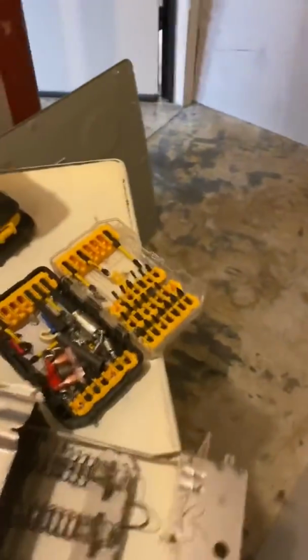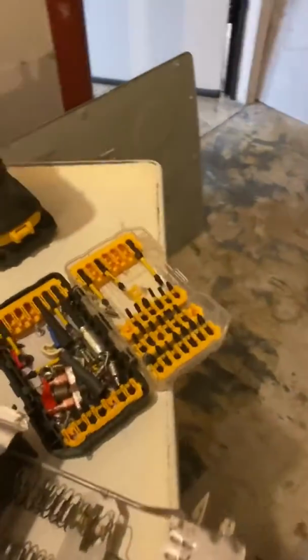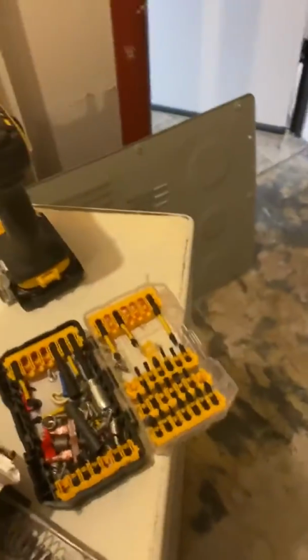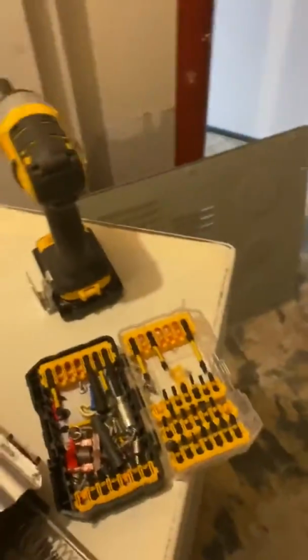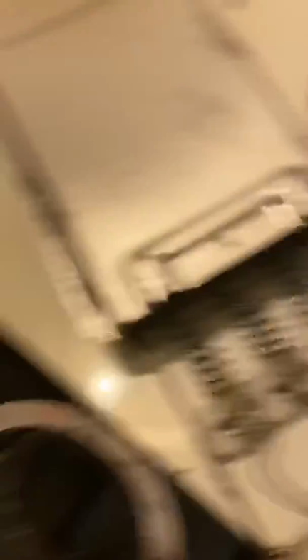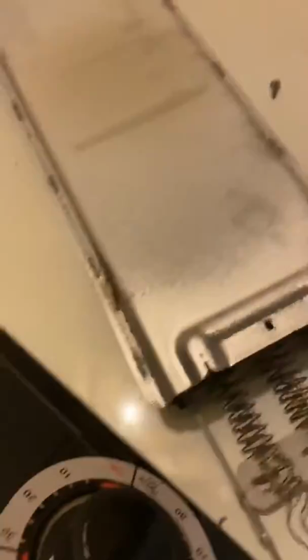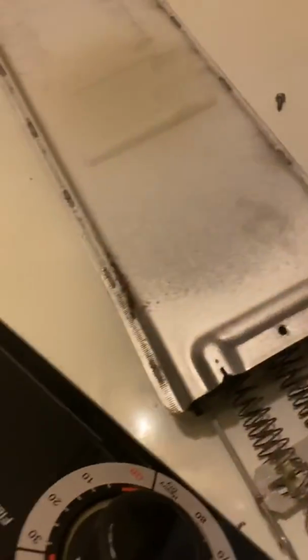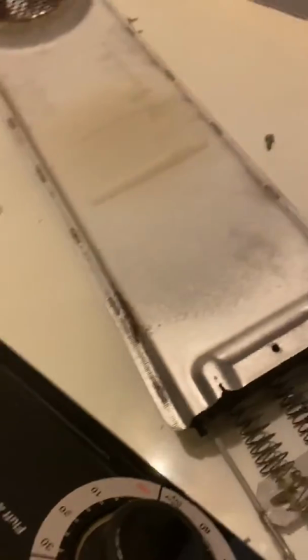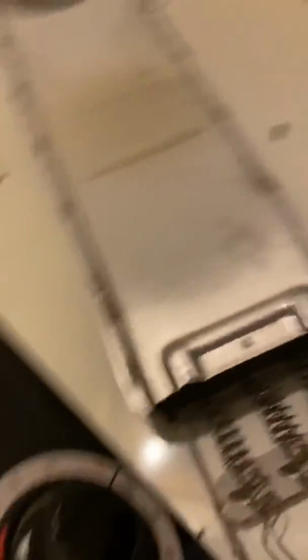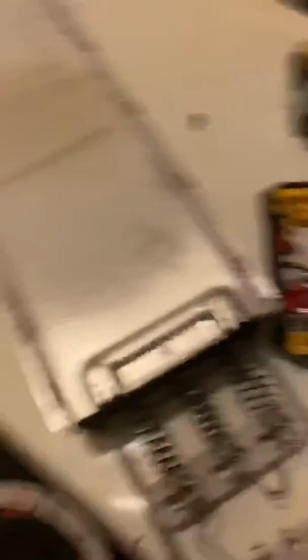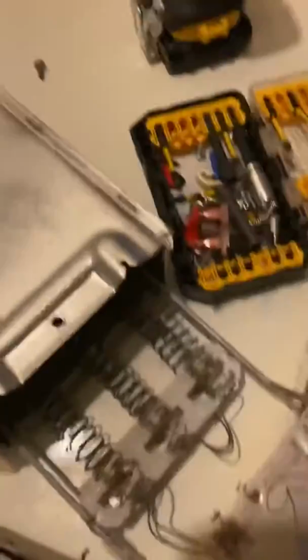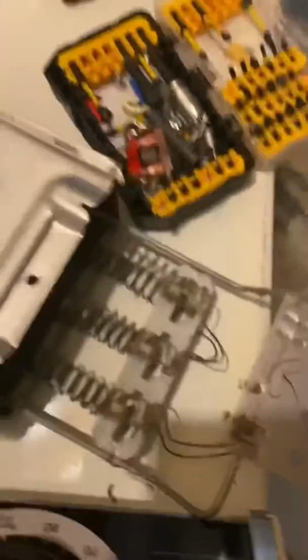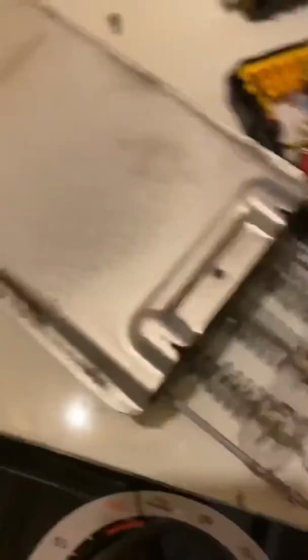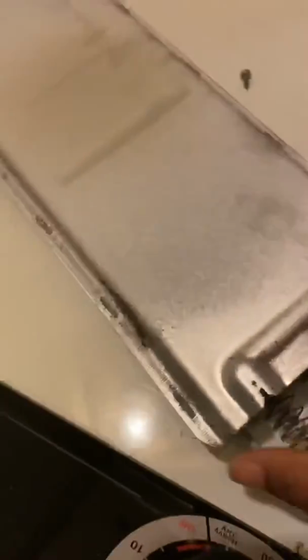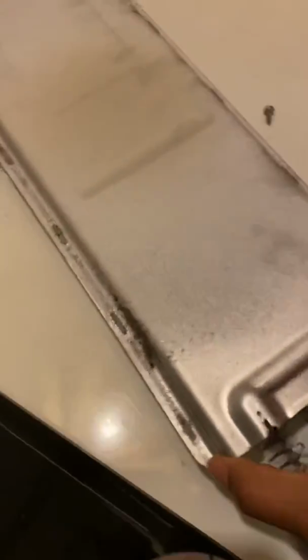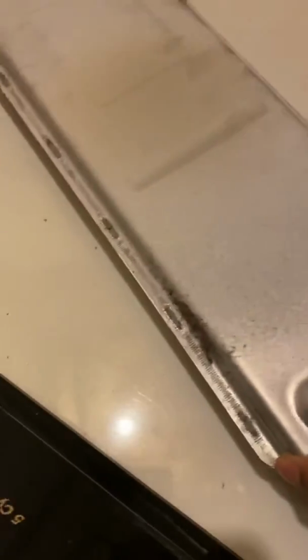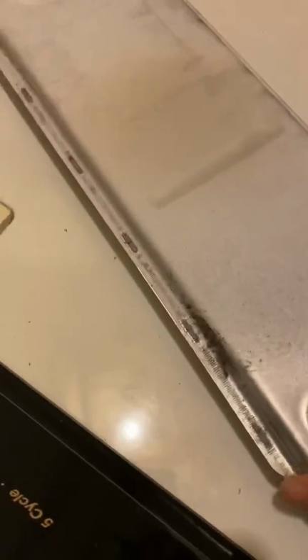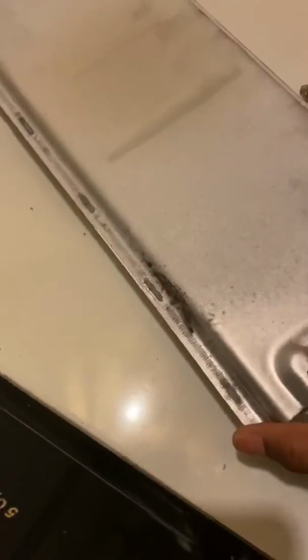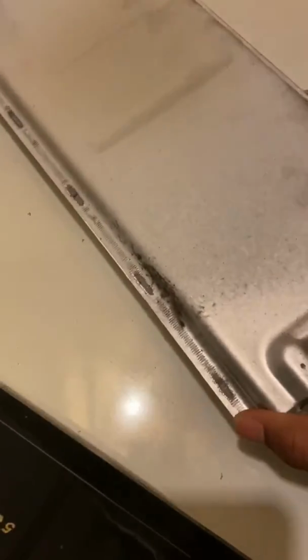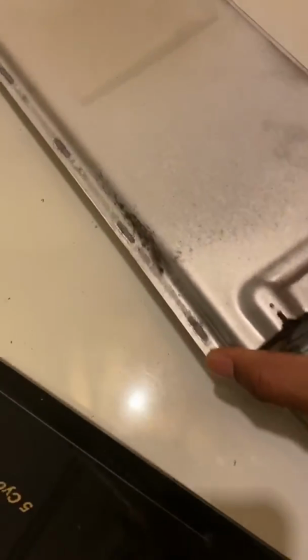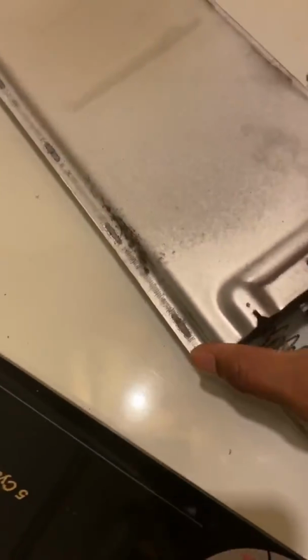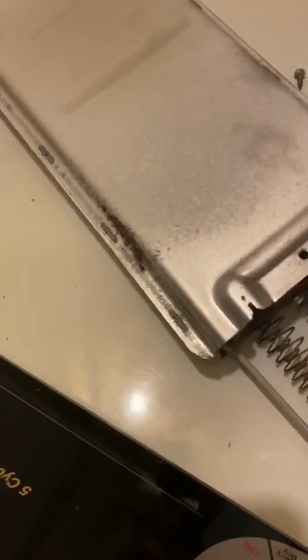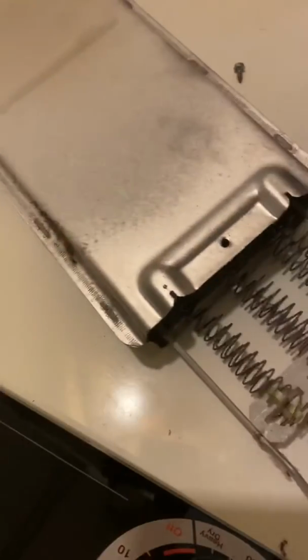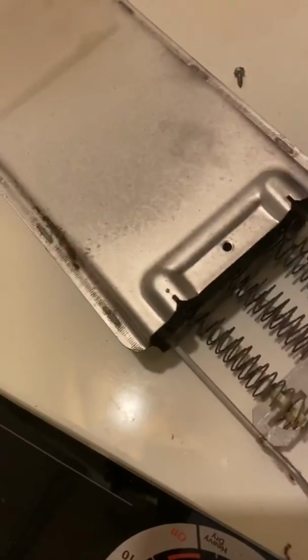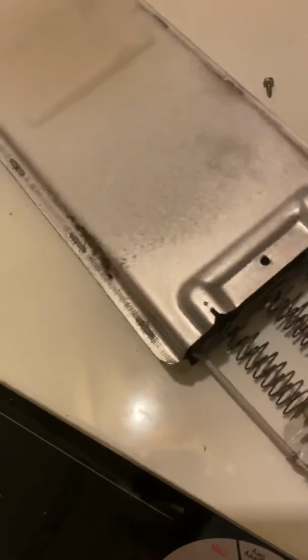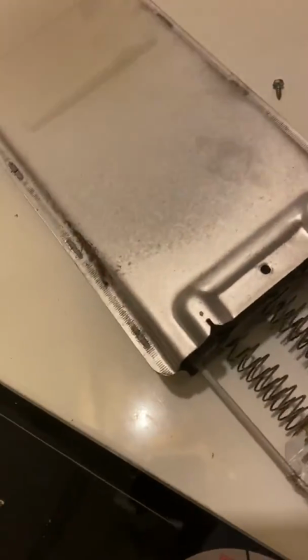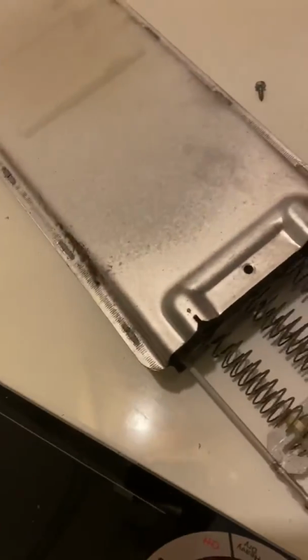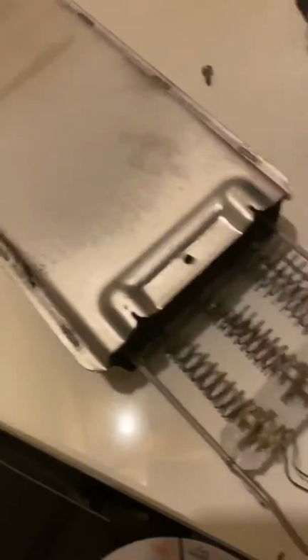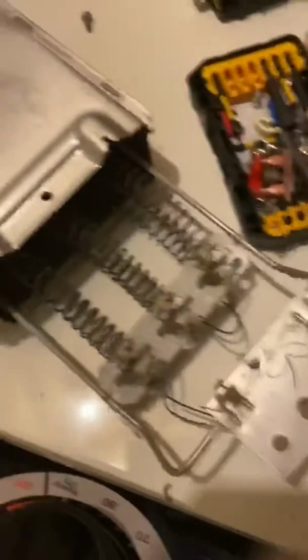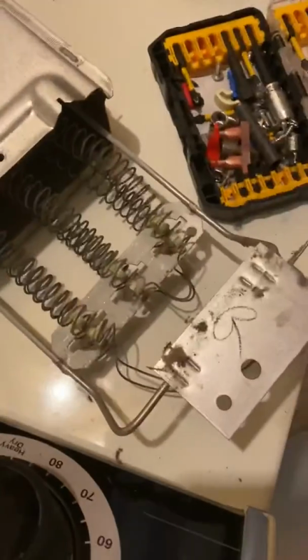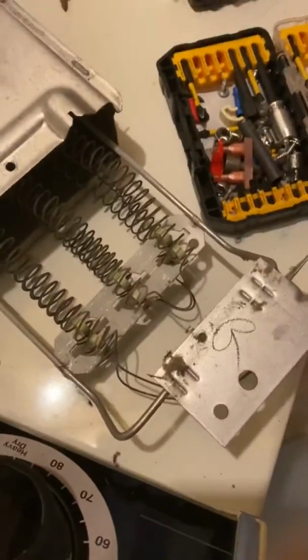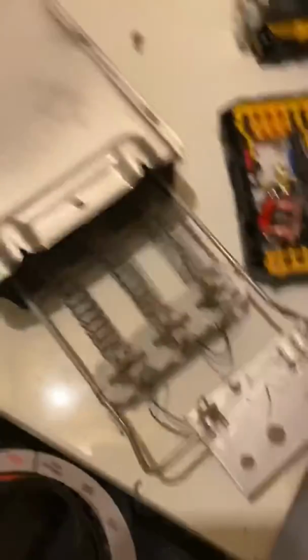What's going on family? It's DCNF Appliance Repair, getting ready to clean up that job yesterday for the dryer heater, and here we go.